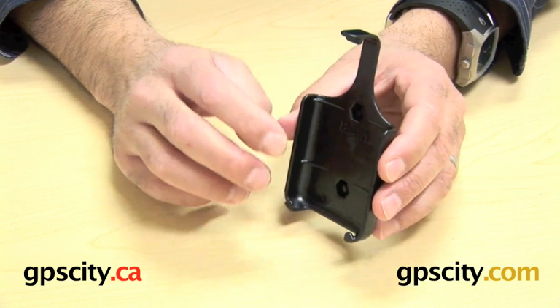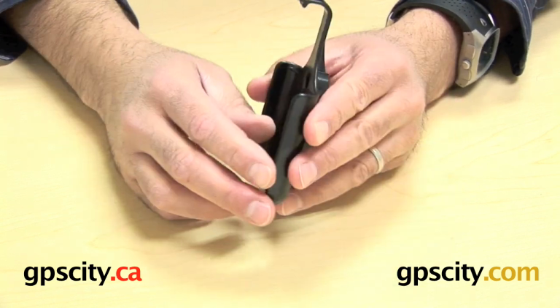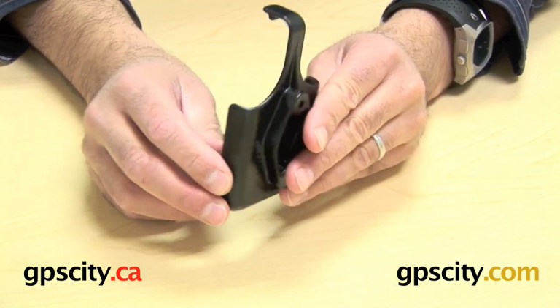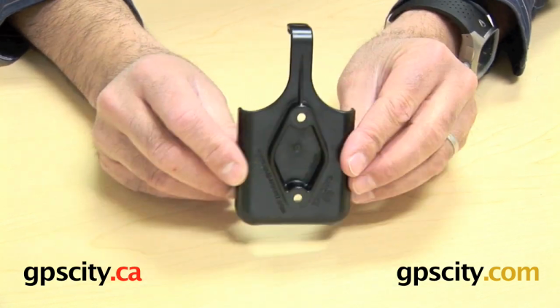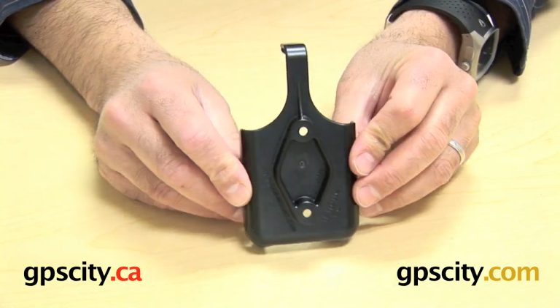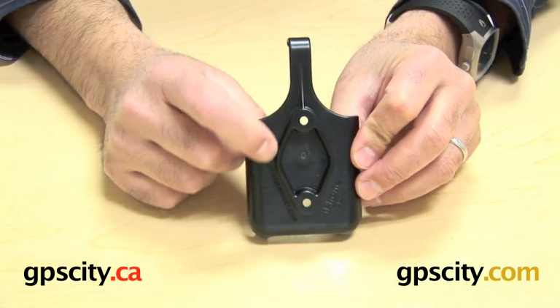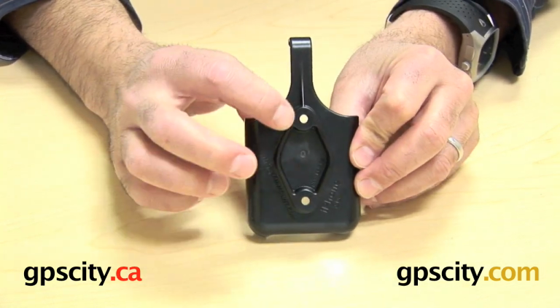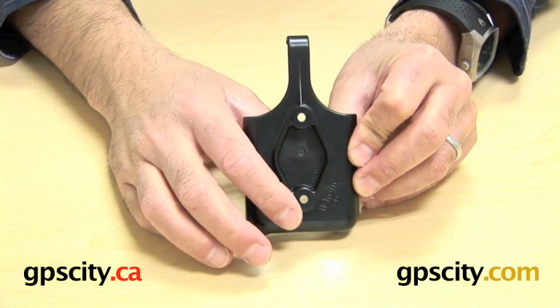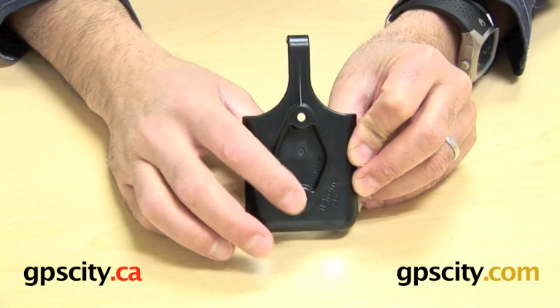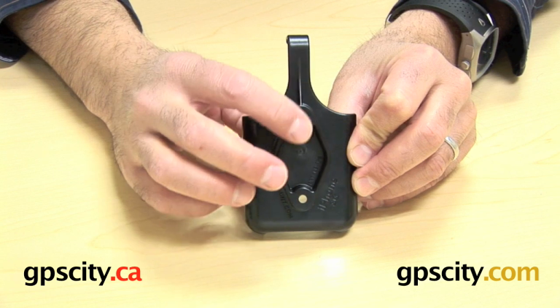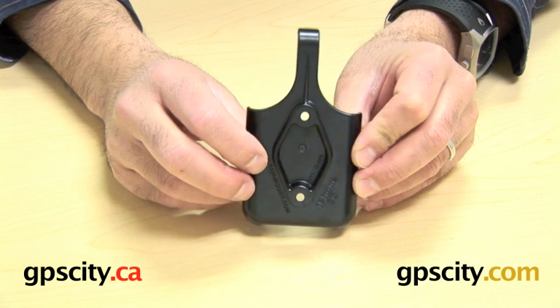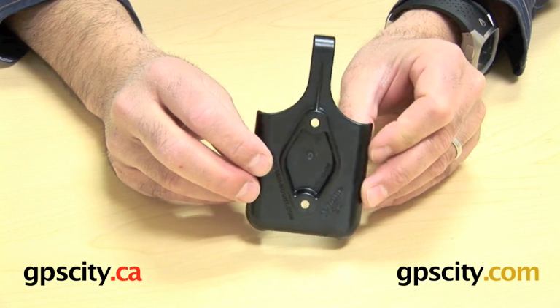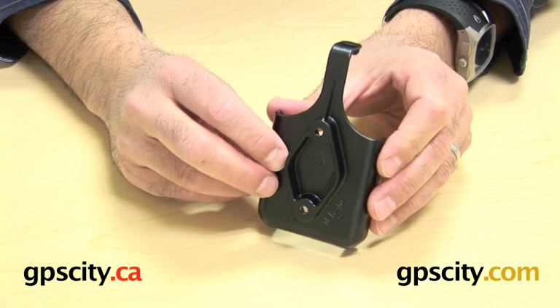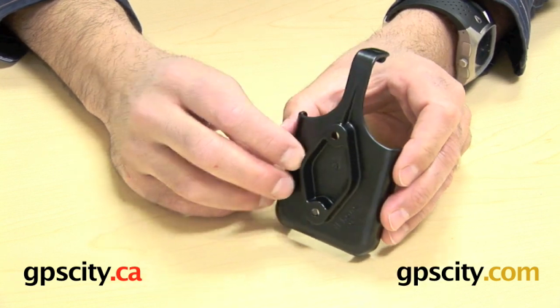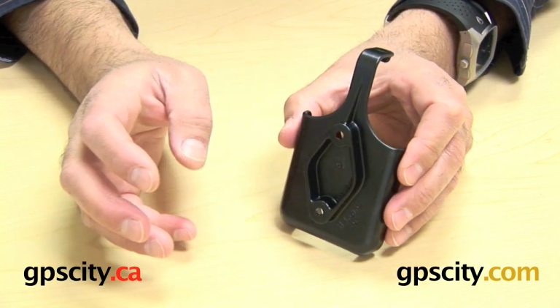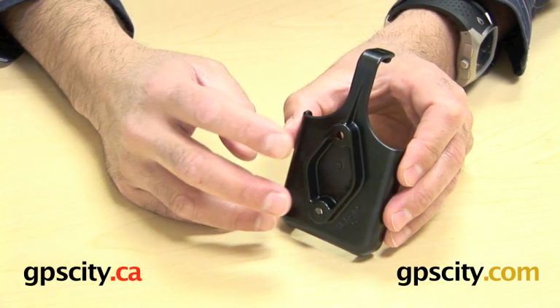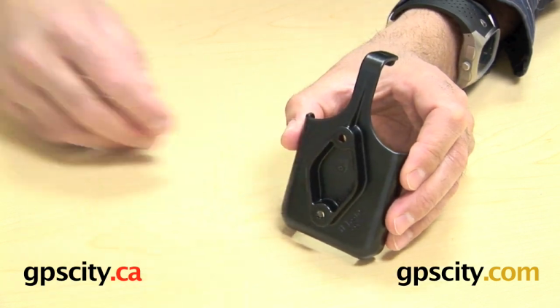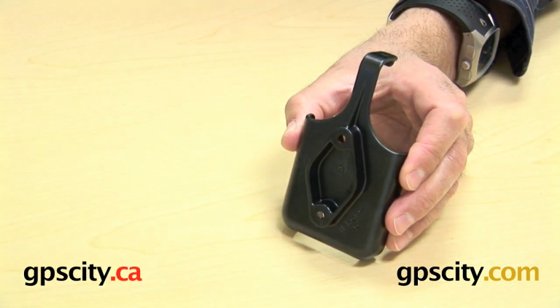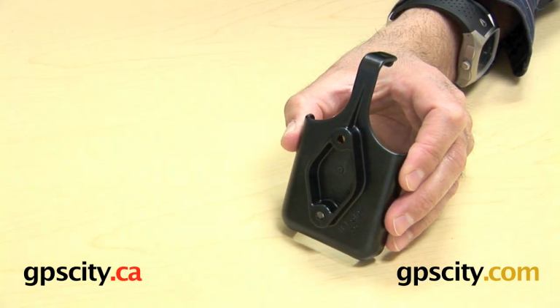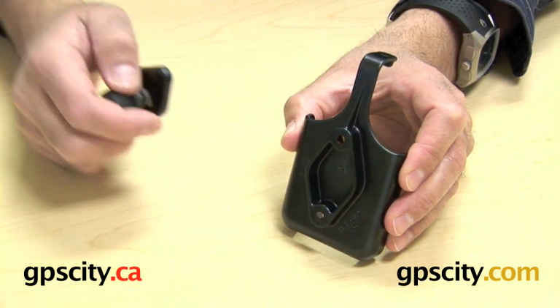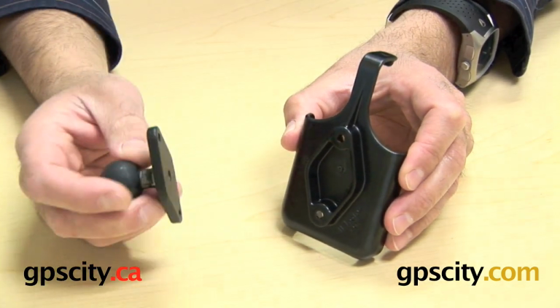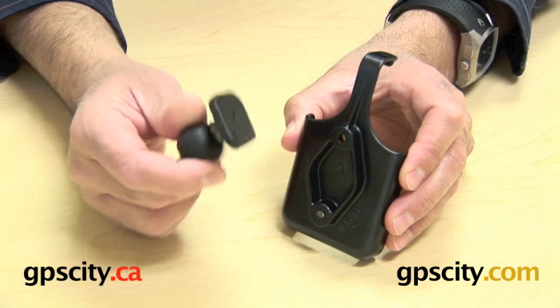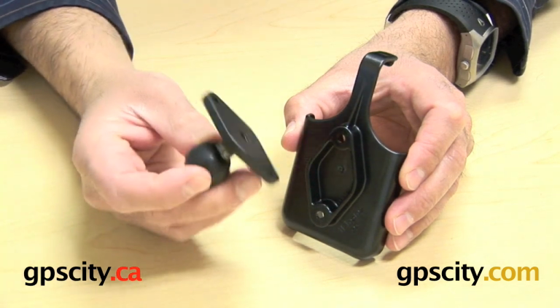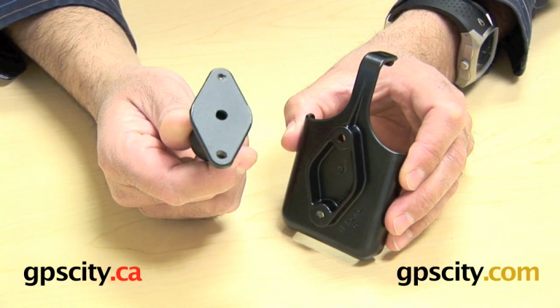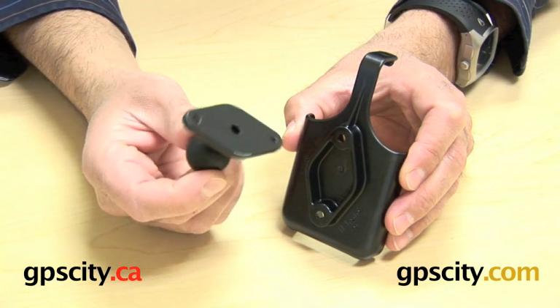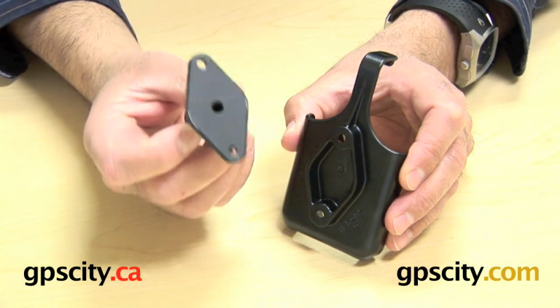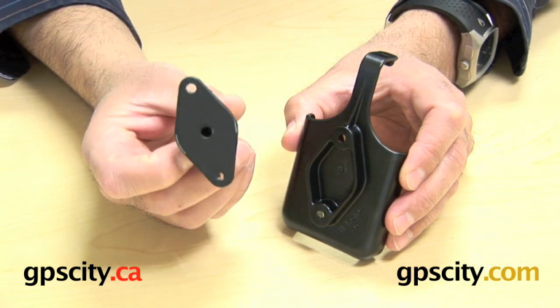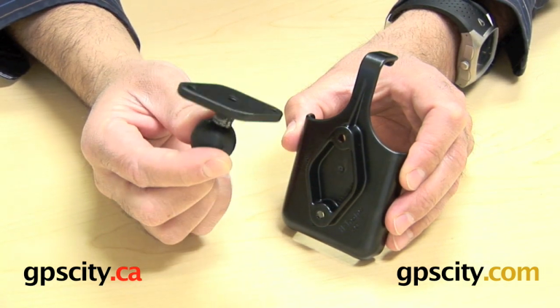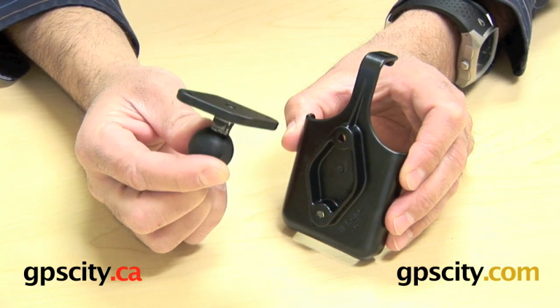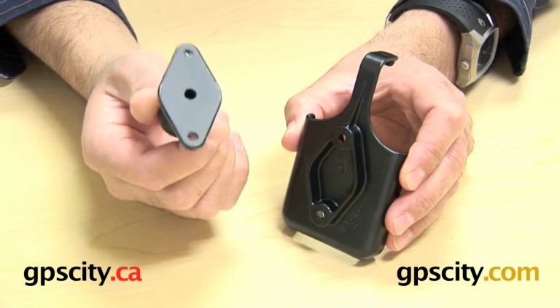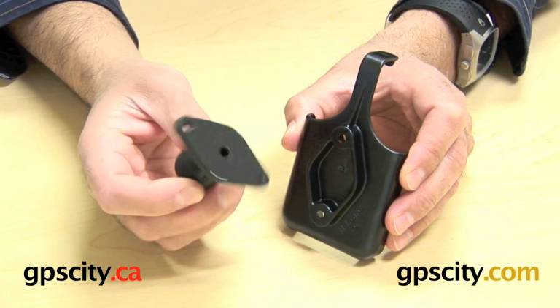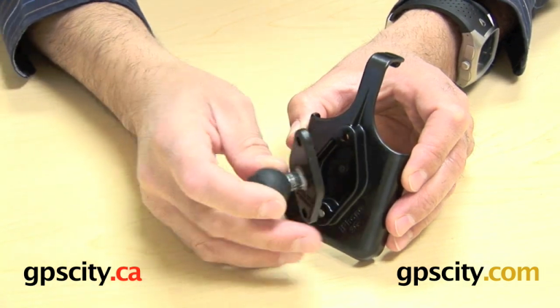What you'll see here is on the back of this cradle is a diamond plate with two holes. What that is designed for is connecting either a full mount, your existing mount, or if you purchase separately, a diamond plate with ball, plastic or aluminum.